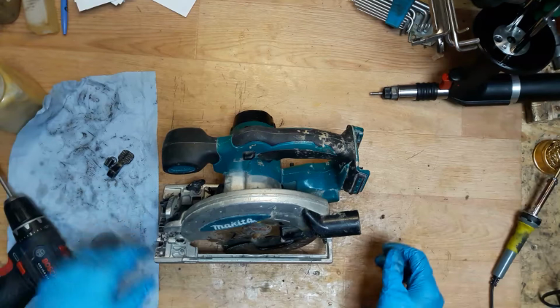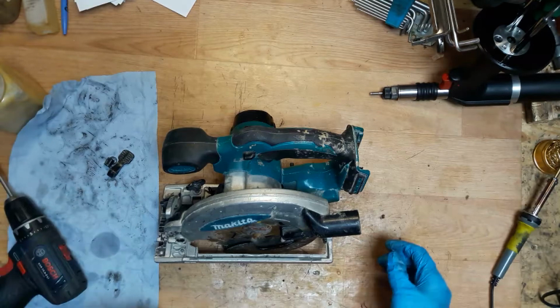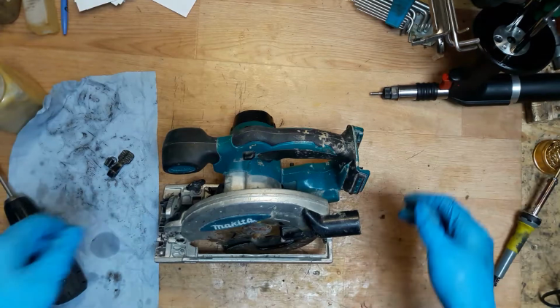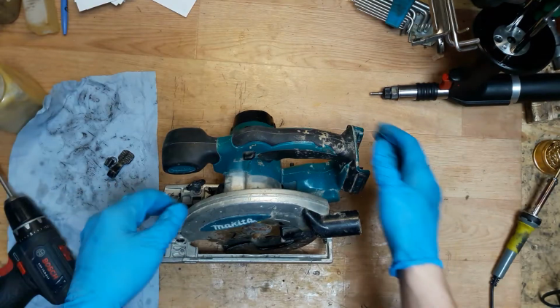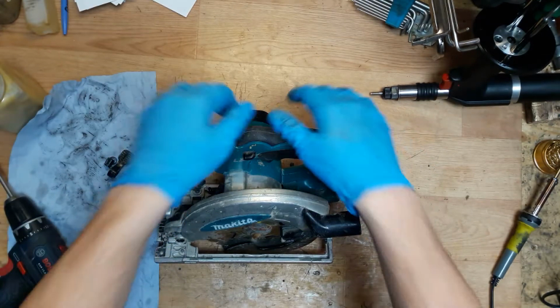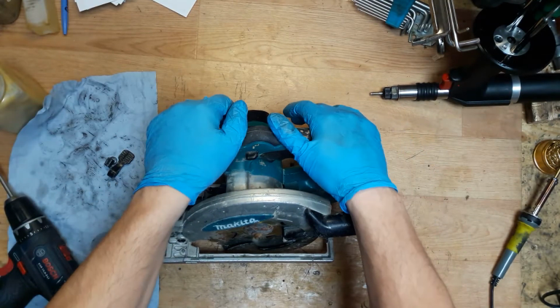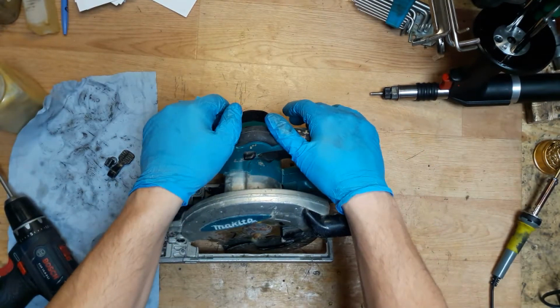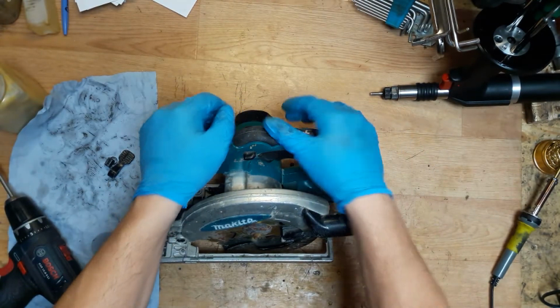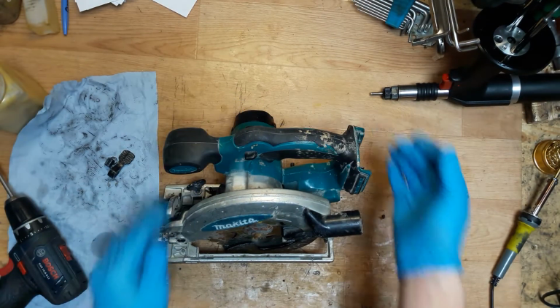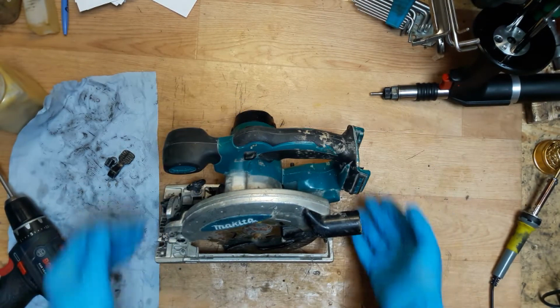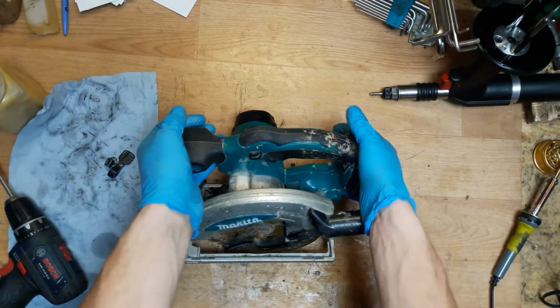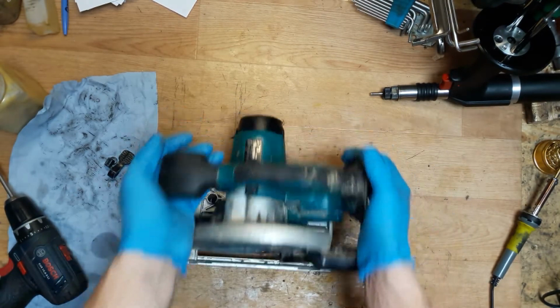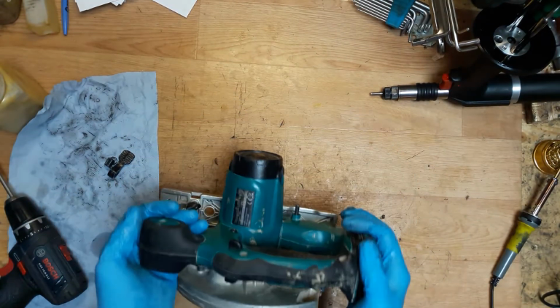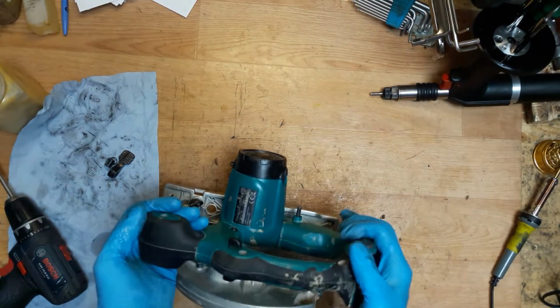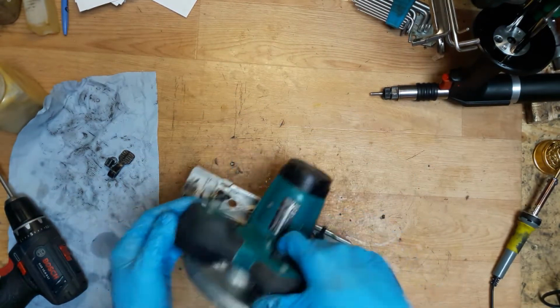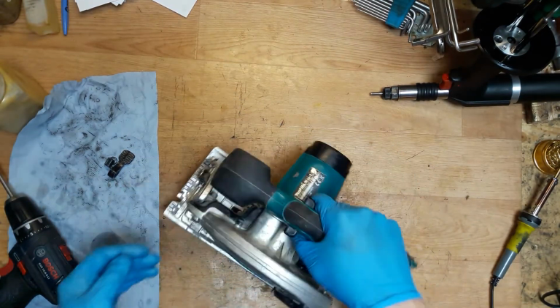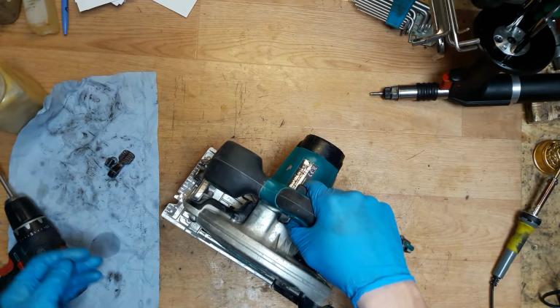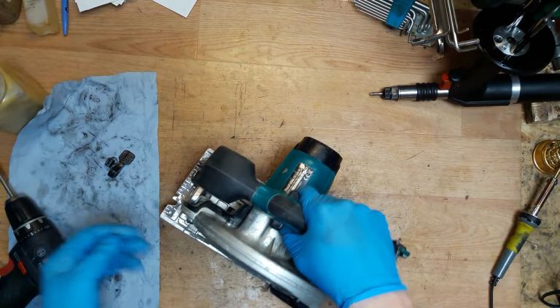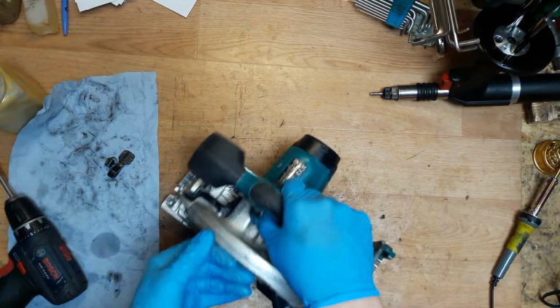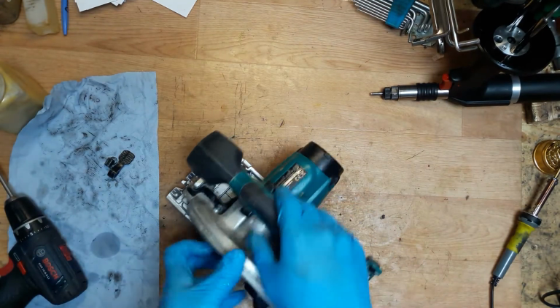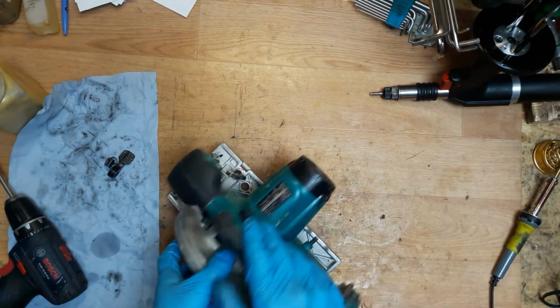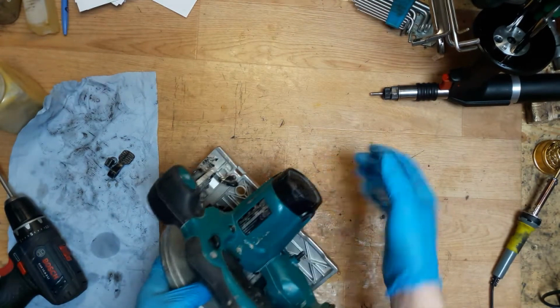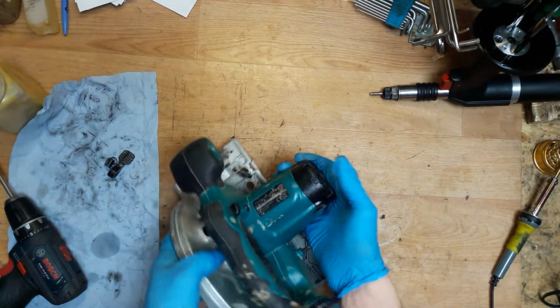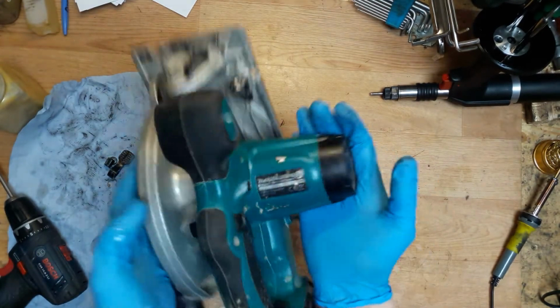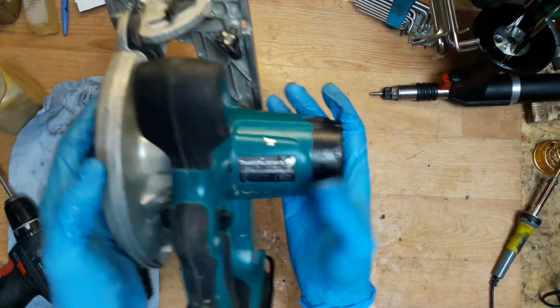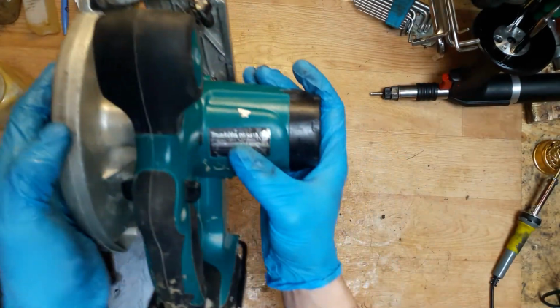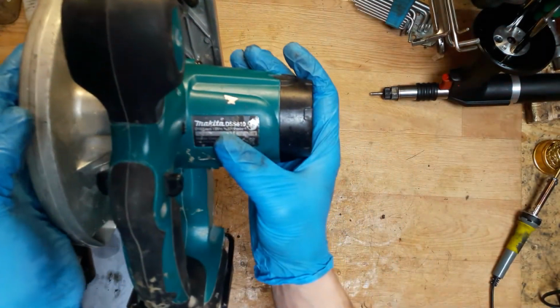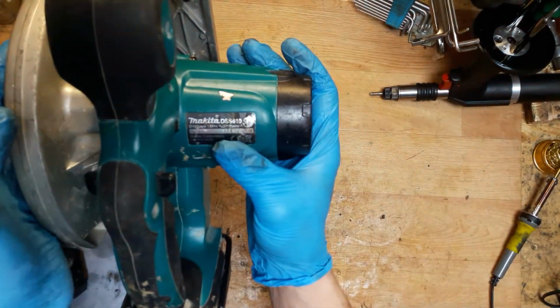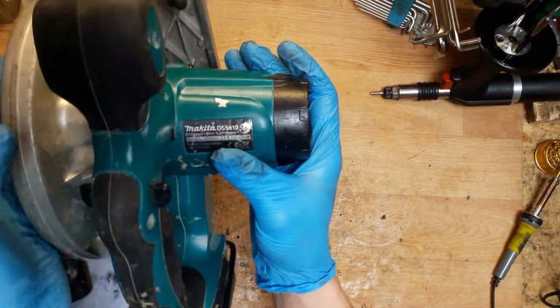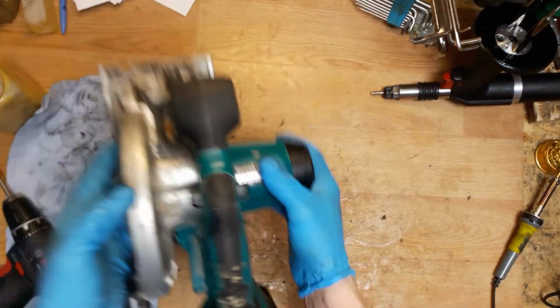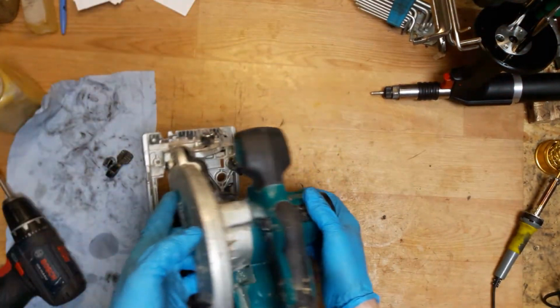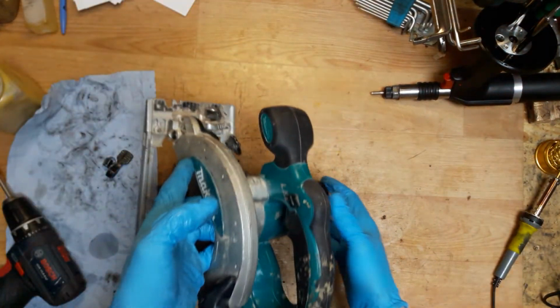Hello everyone. In this video I will show how to change the controller unit for the Makita CircoSoft D-Ace S610.